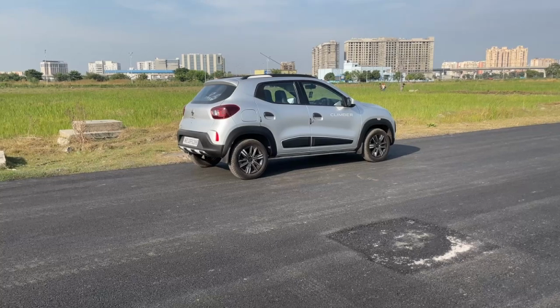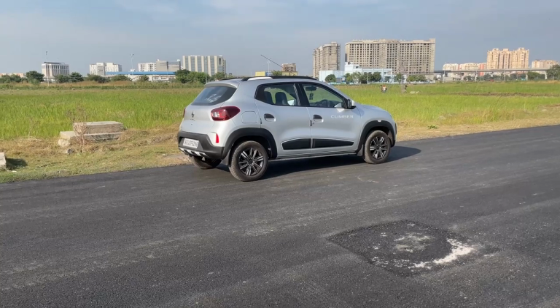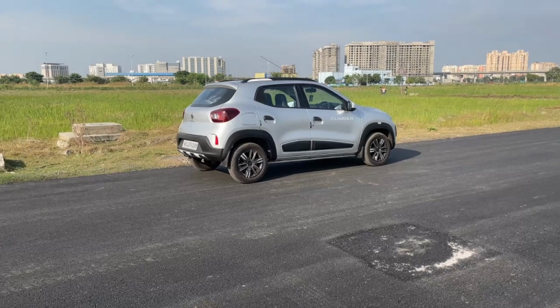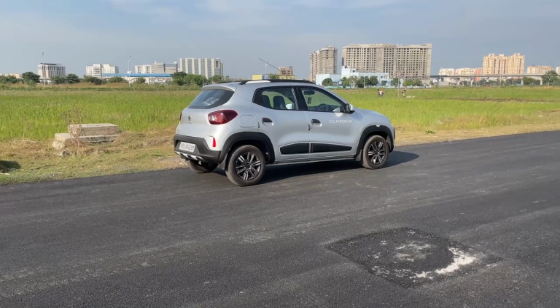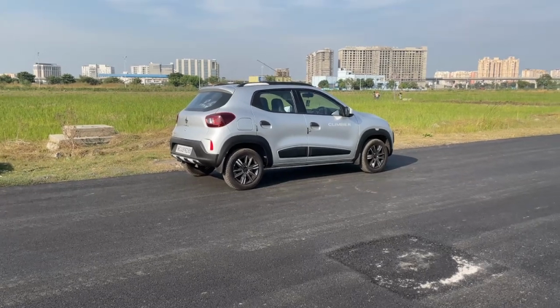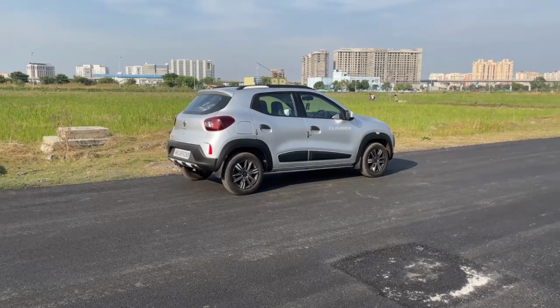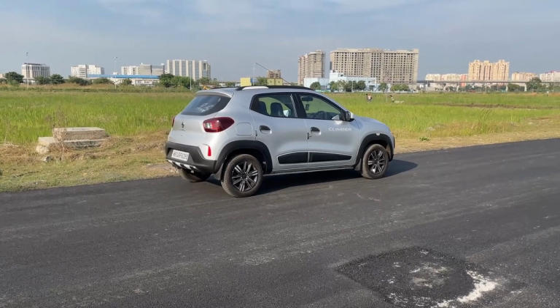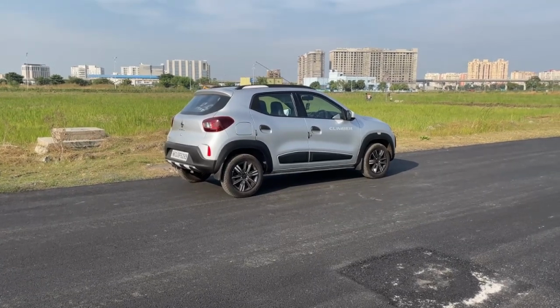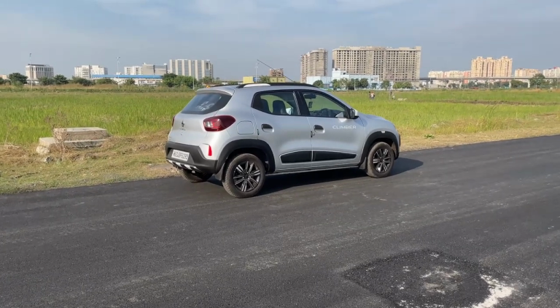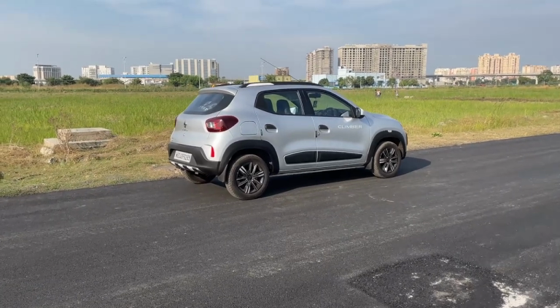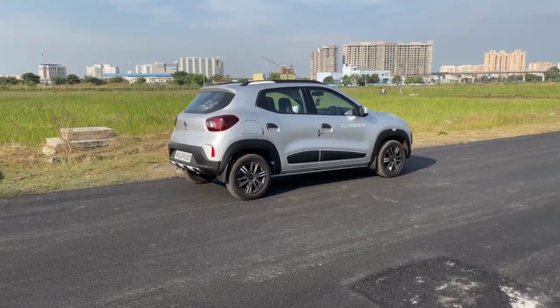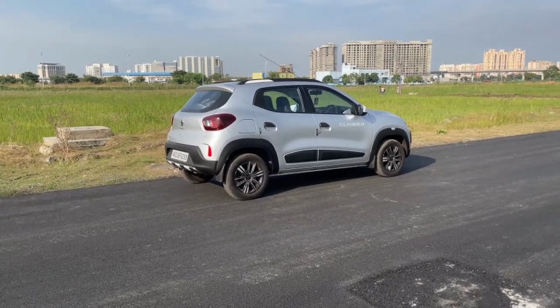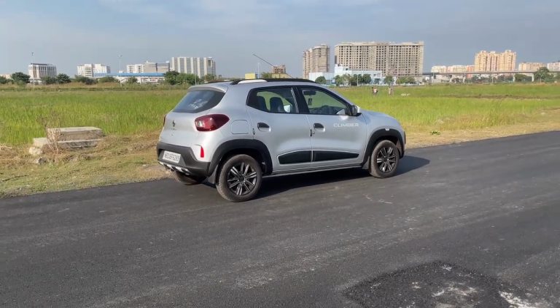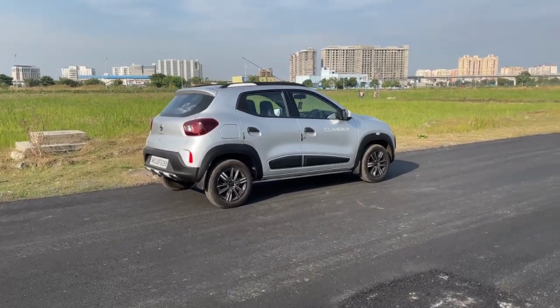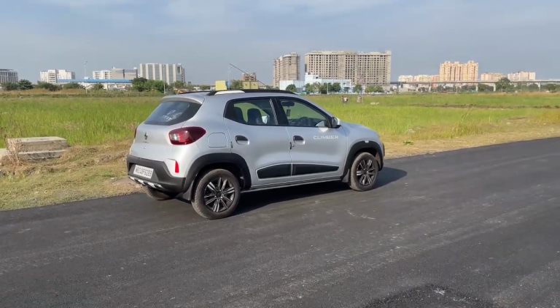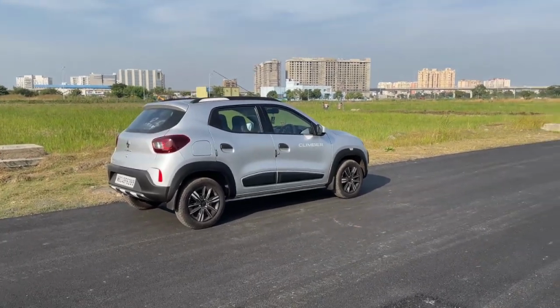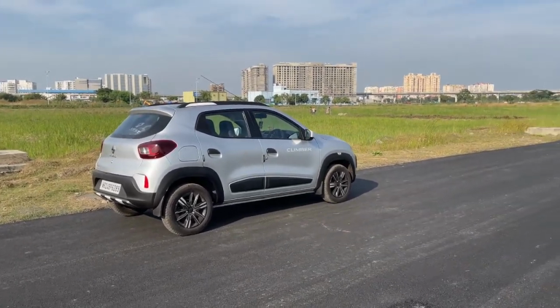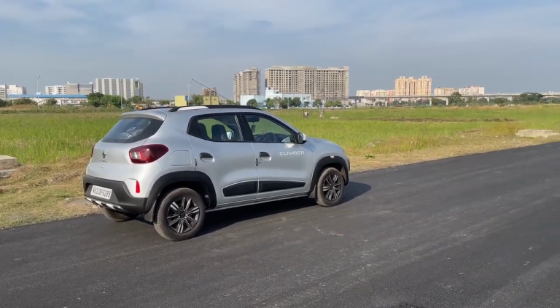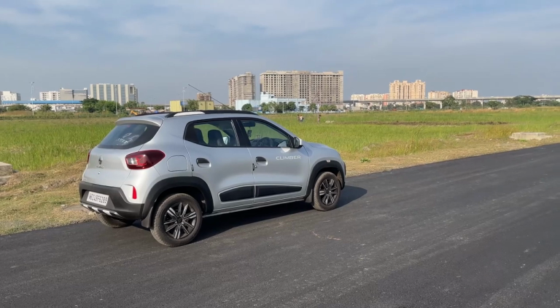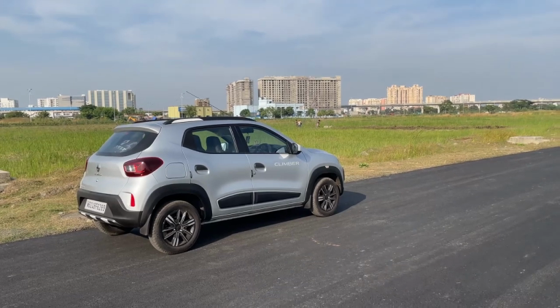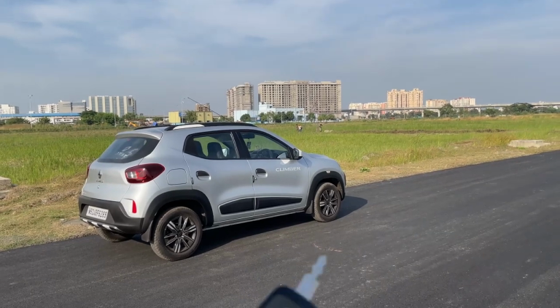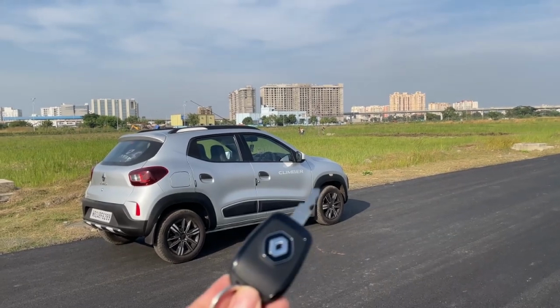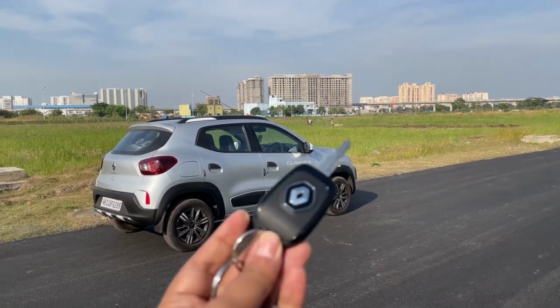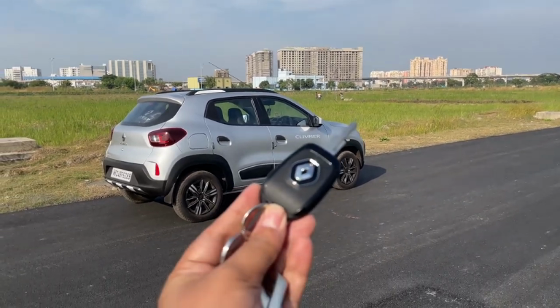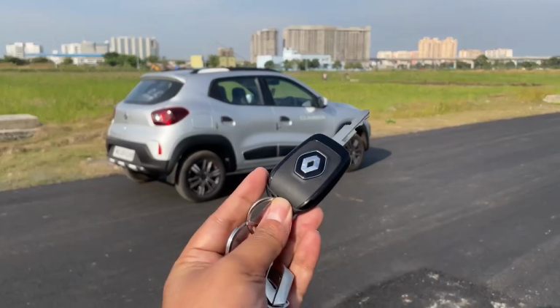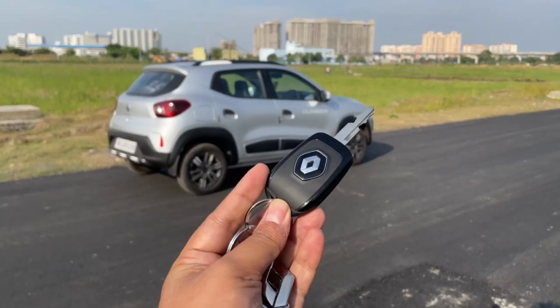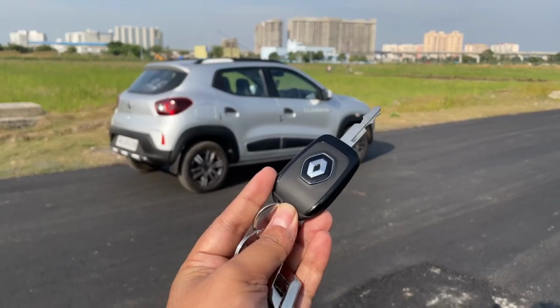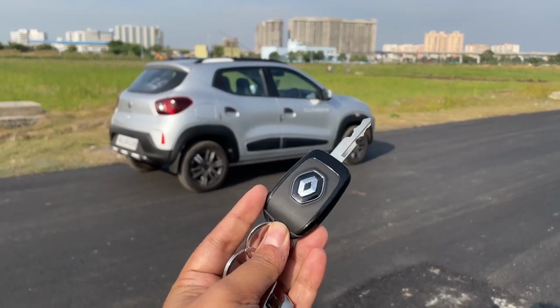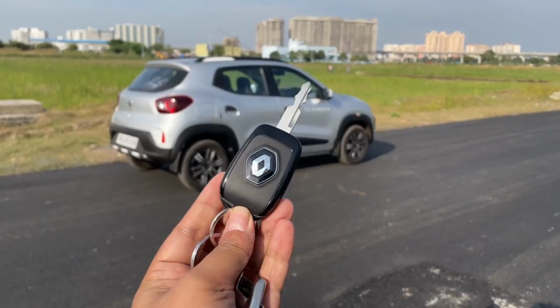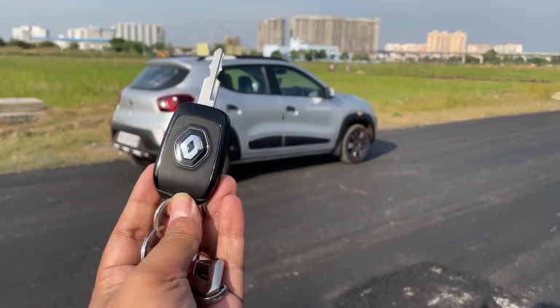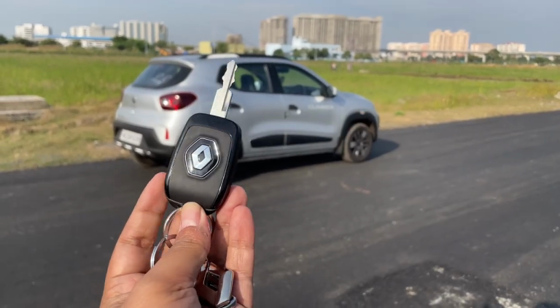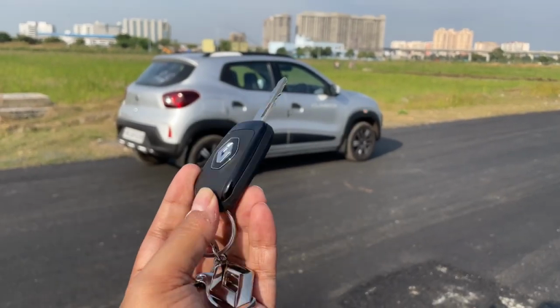Hello, today we are going to see the Renault Kwid Climber Edition. We are starting with Chabi. This is Chabi. Chabi has been looking forward to this one.